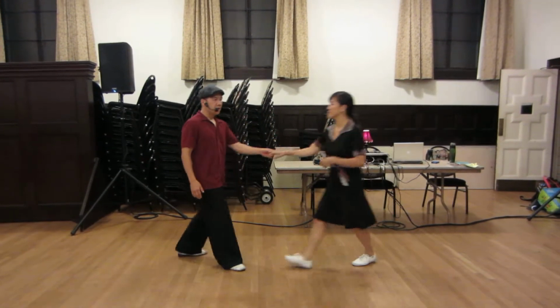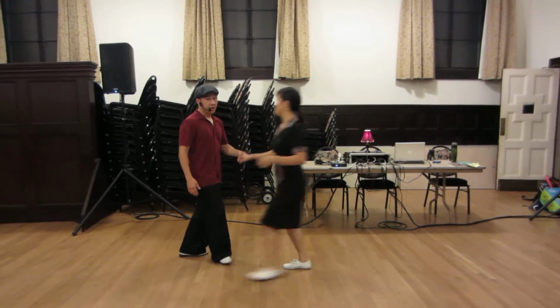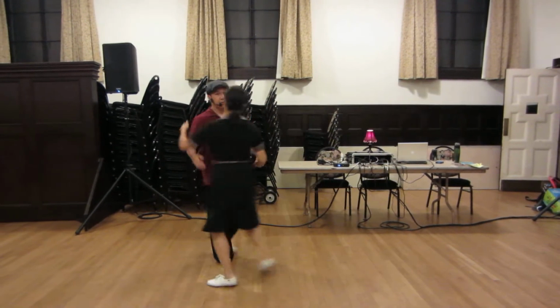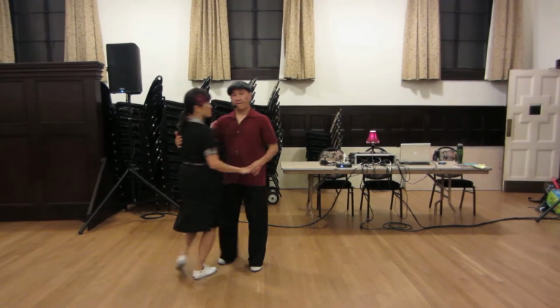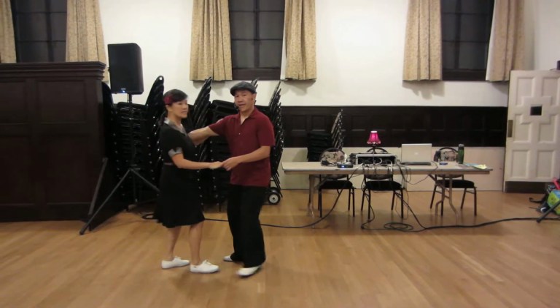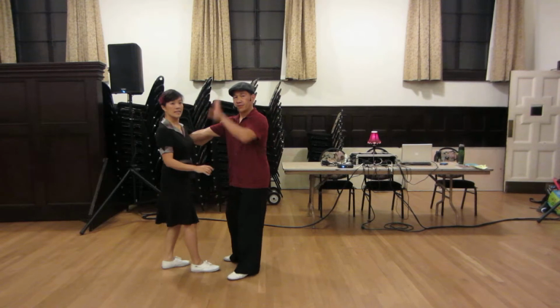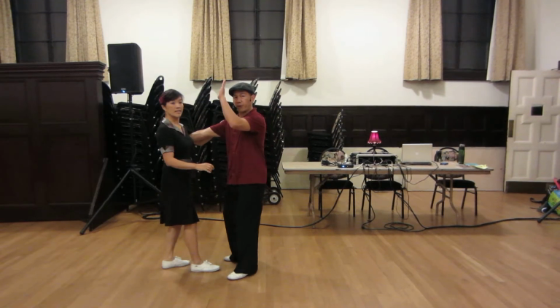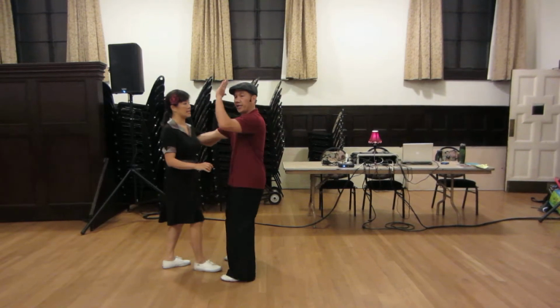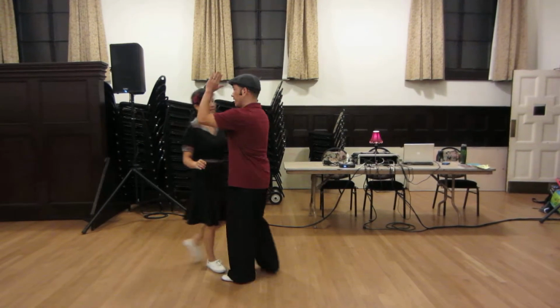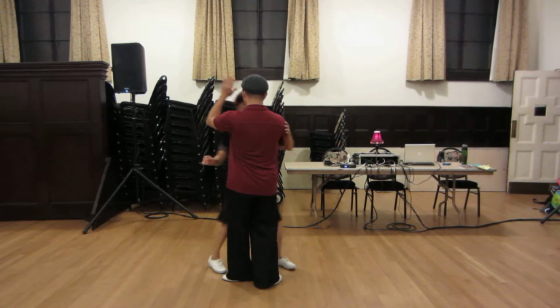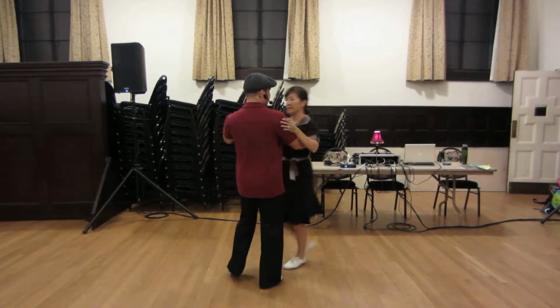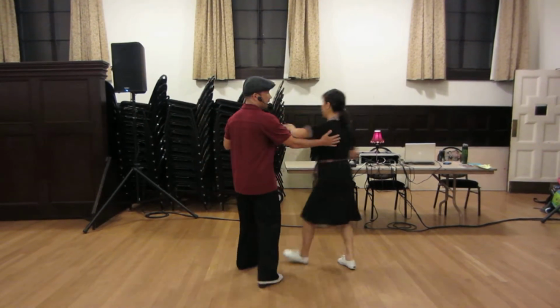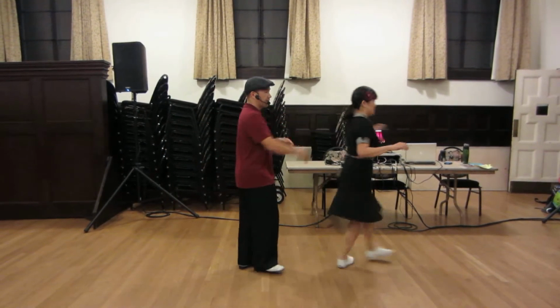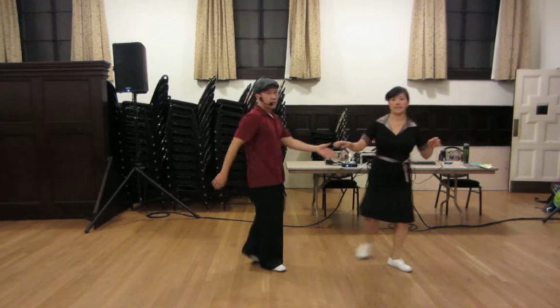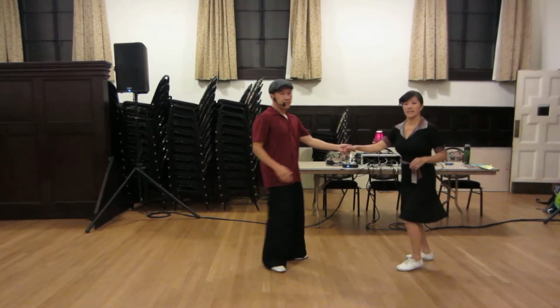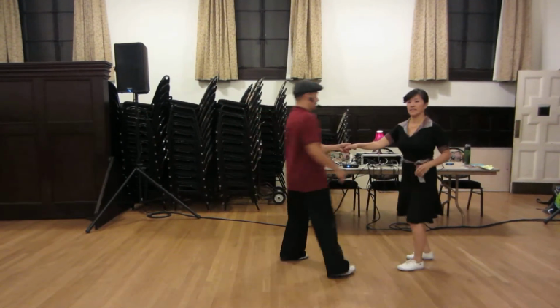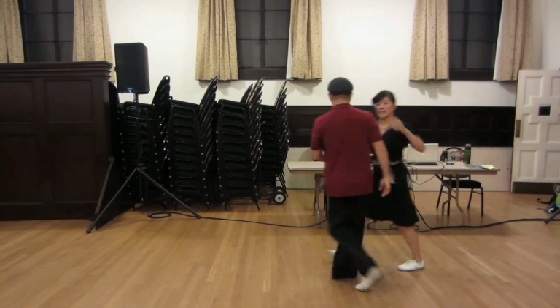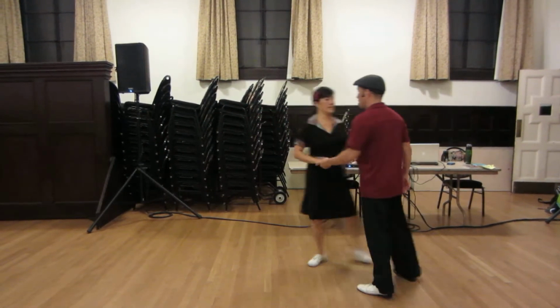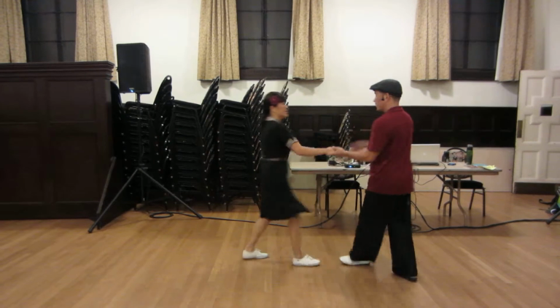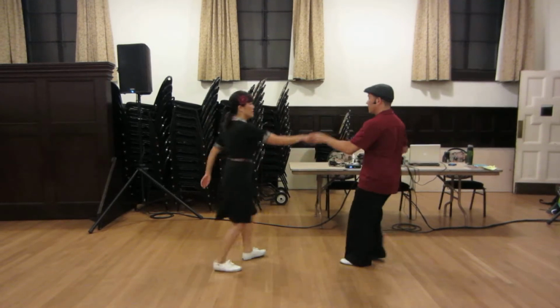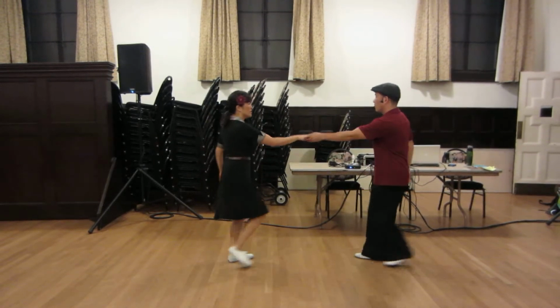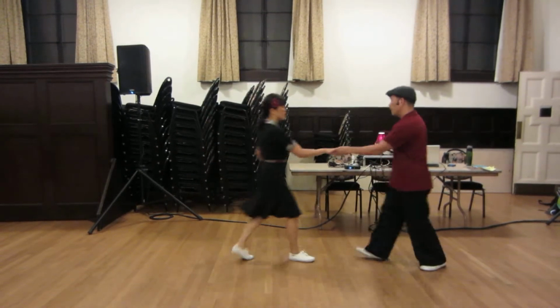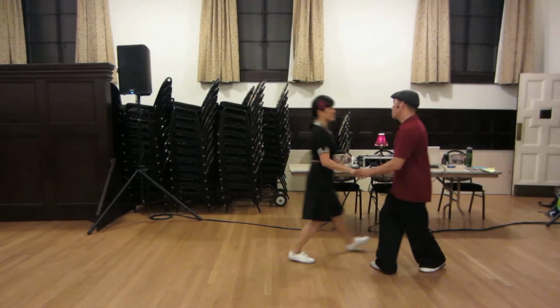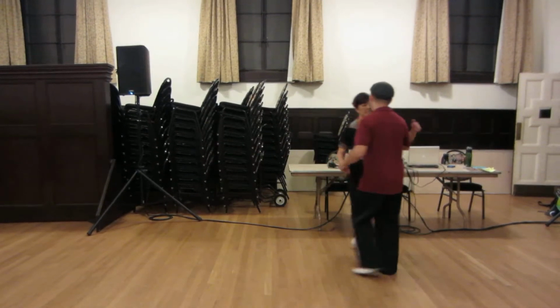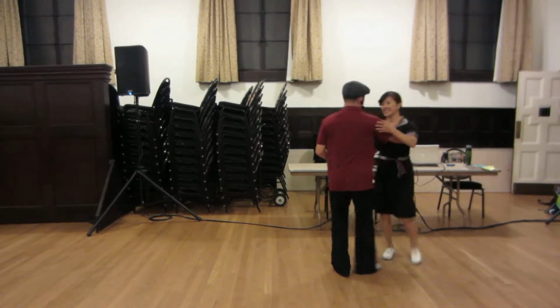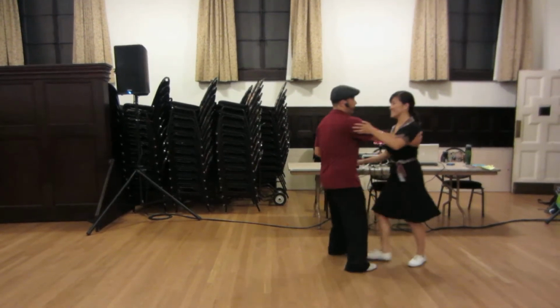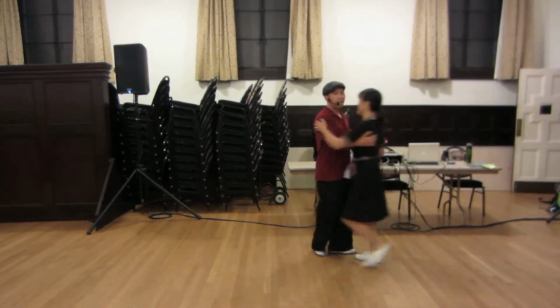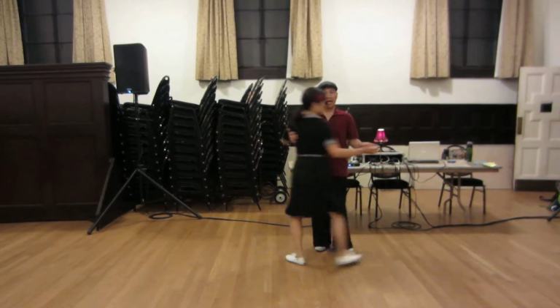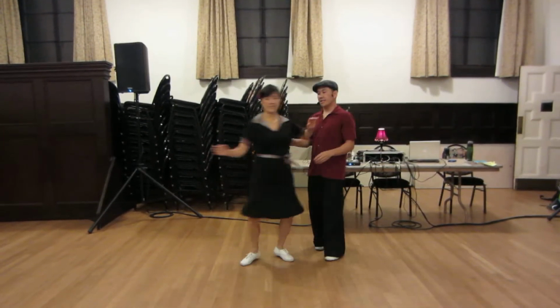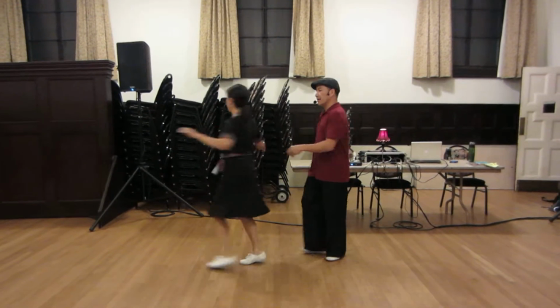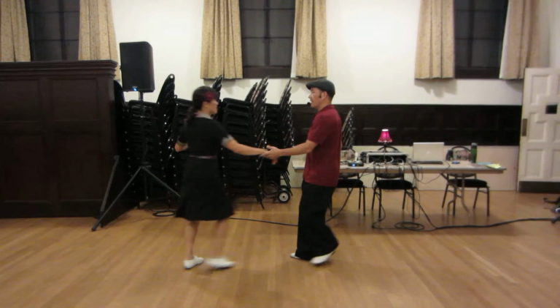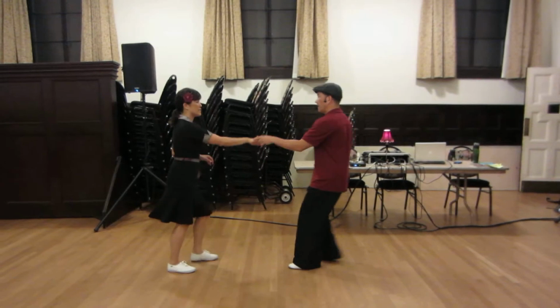We're starting our spin on 5 because we're already rotating at 90 degrees and then following through the spin. So it's like this: 1, 2, 3 and 4, 5, 6, 7, 8.